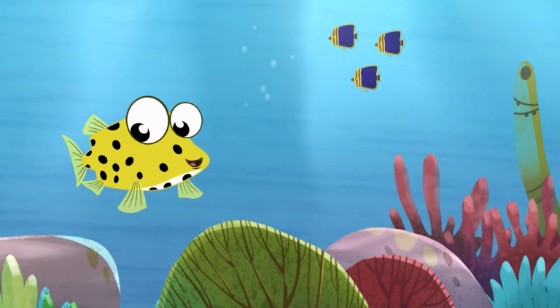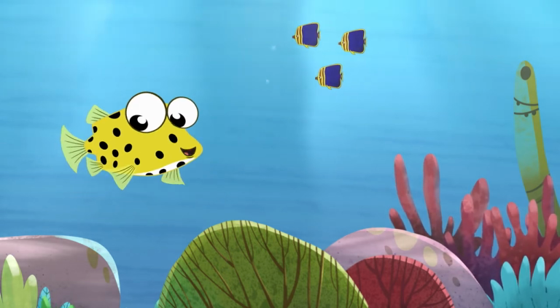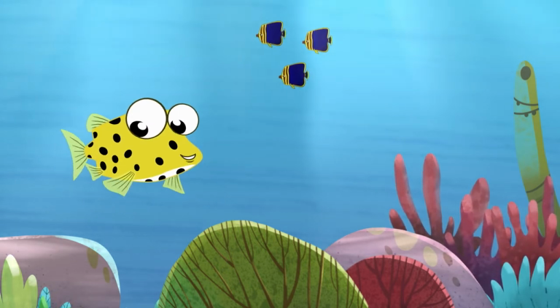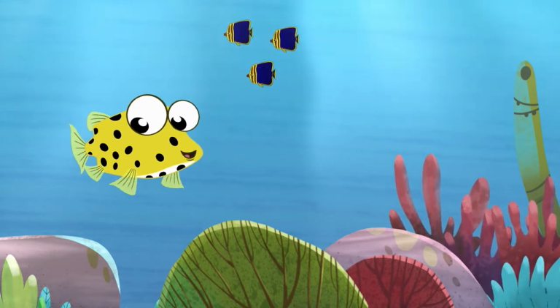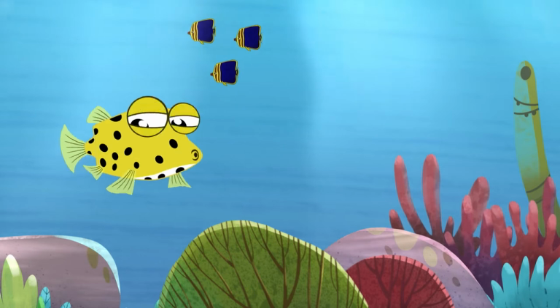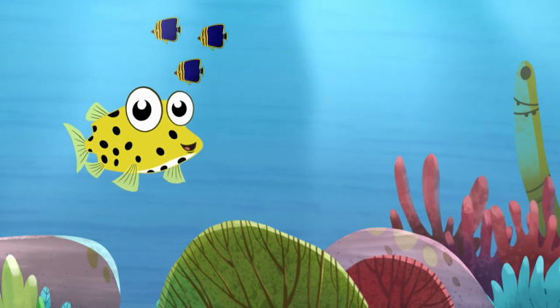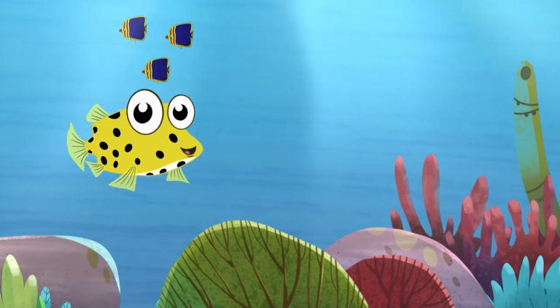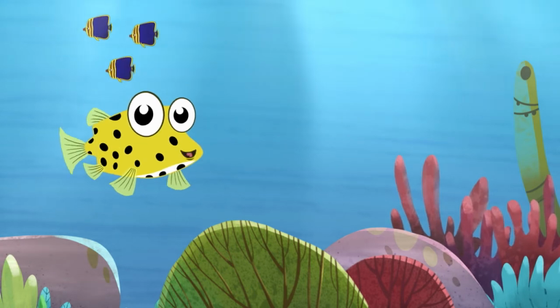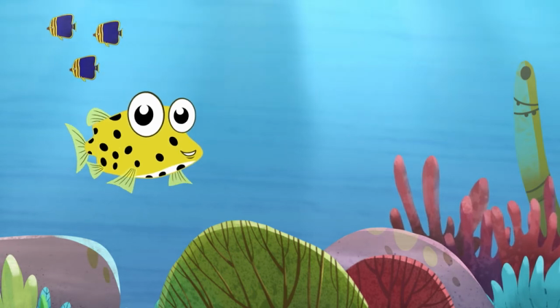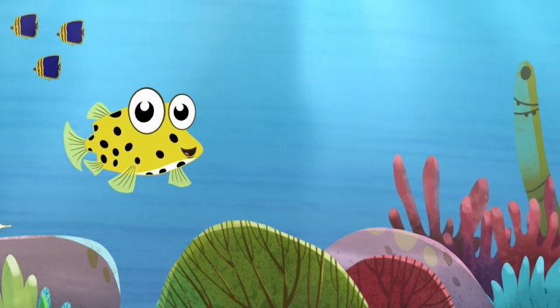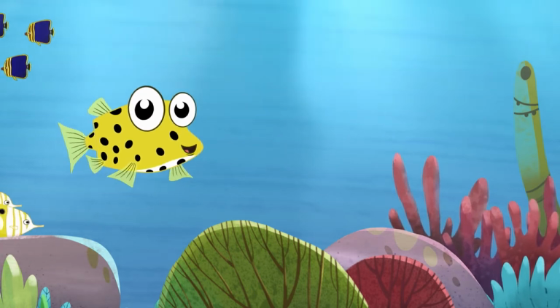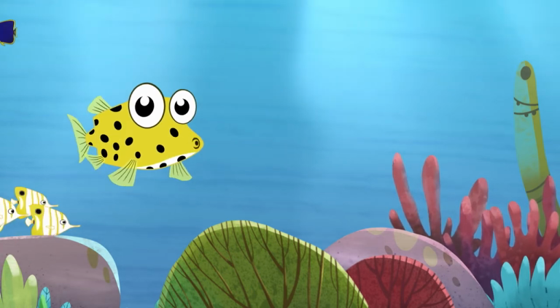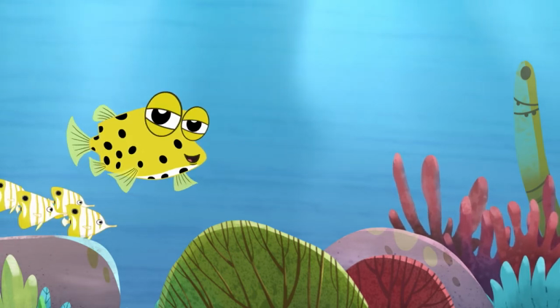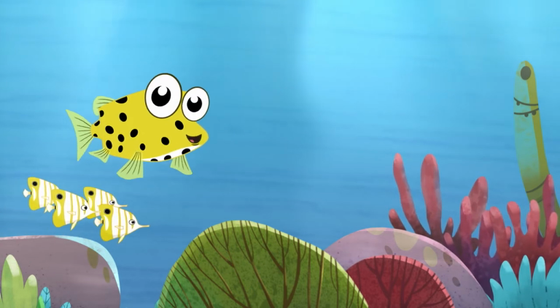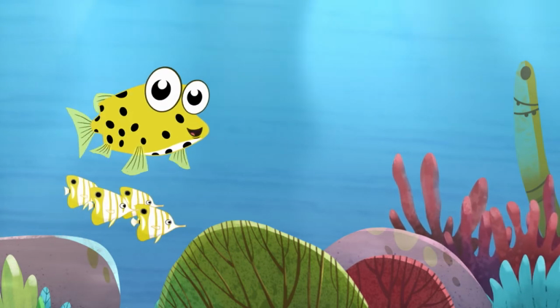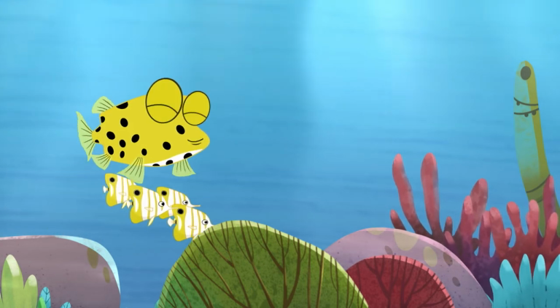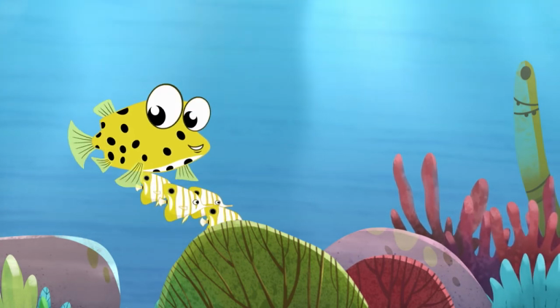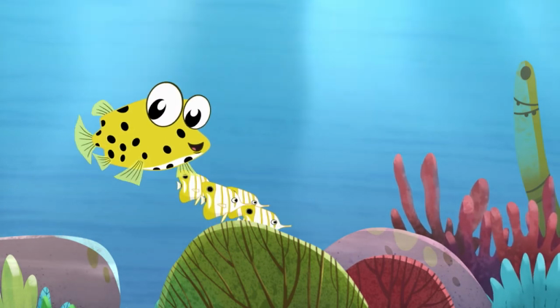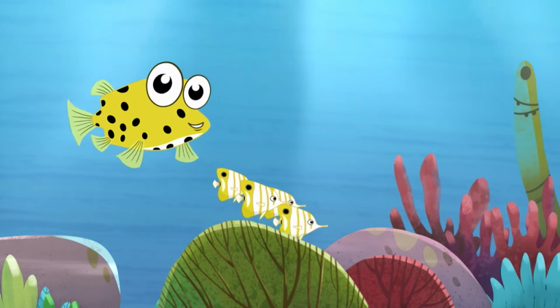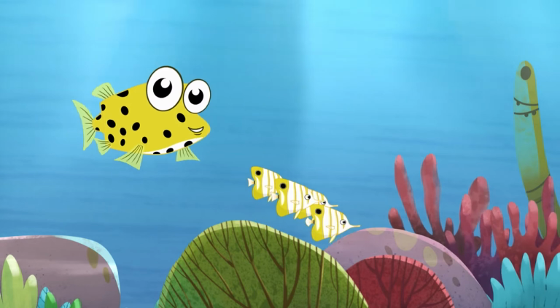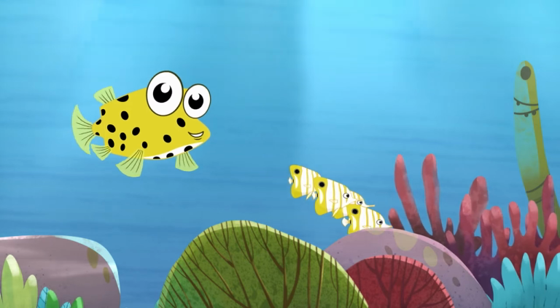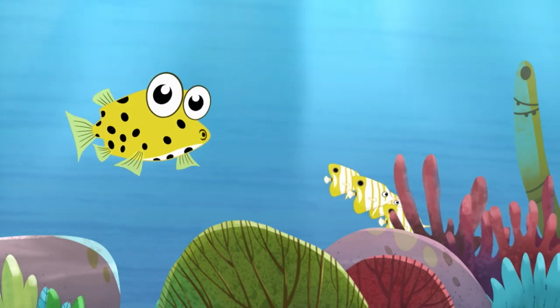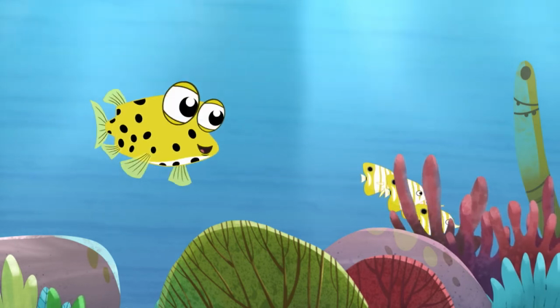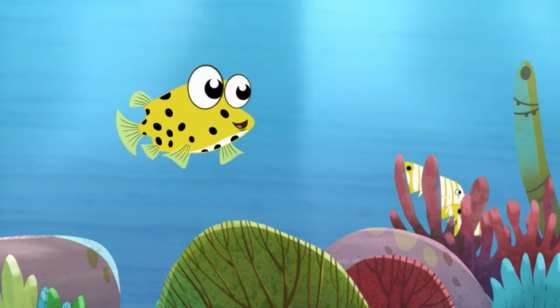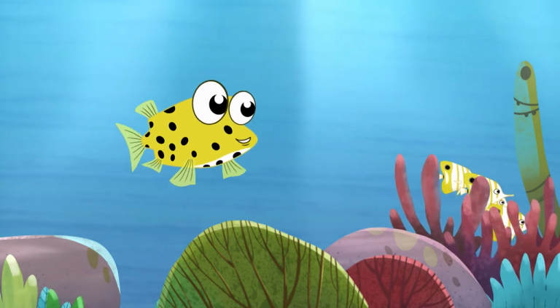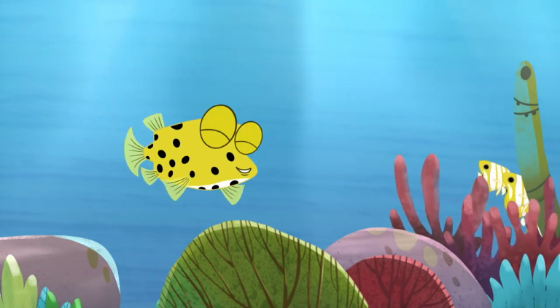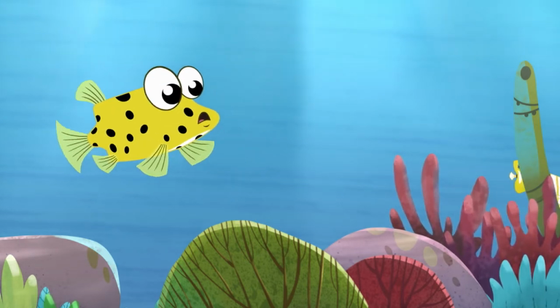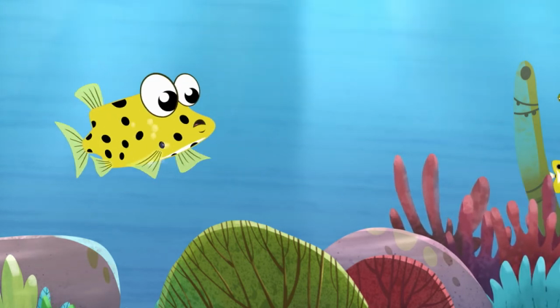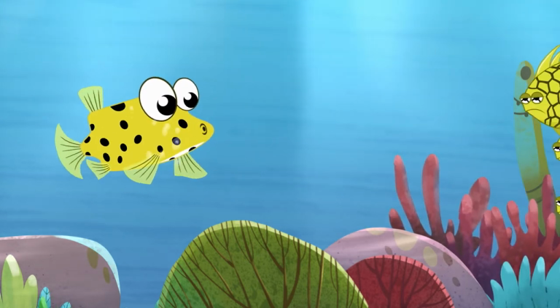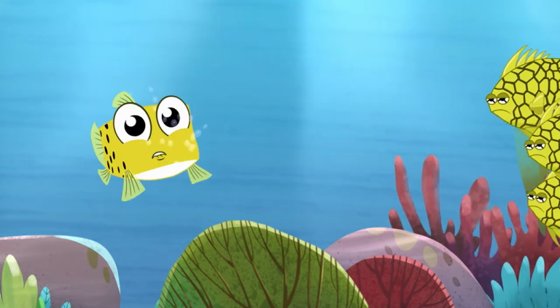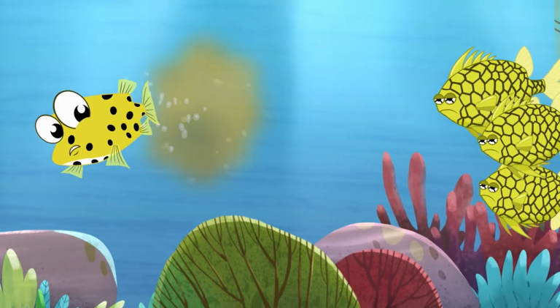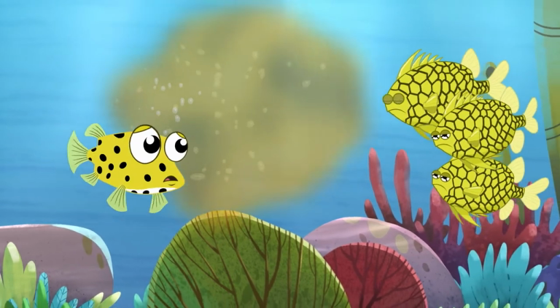My yellow and black spots are actually warning colours that tell other fish to be careful, because I'm very dangerous. When I get frightened, I release poisons from my skin.